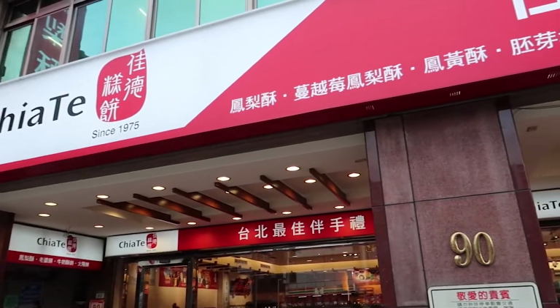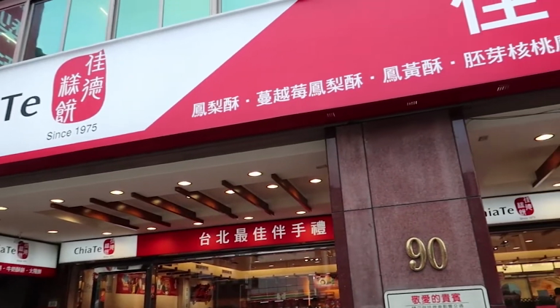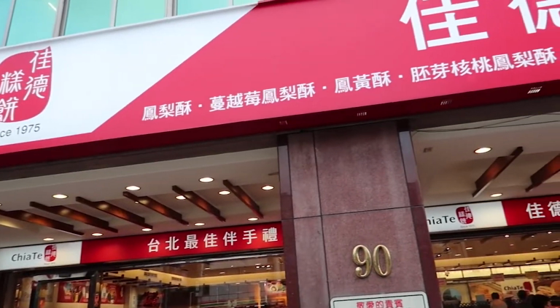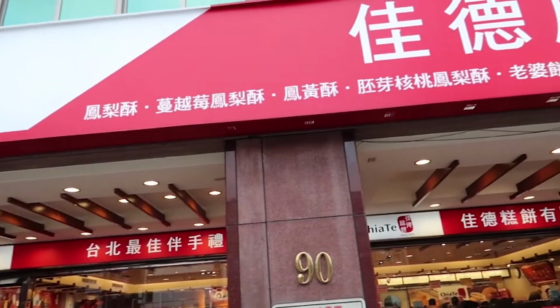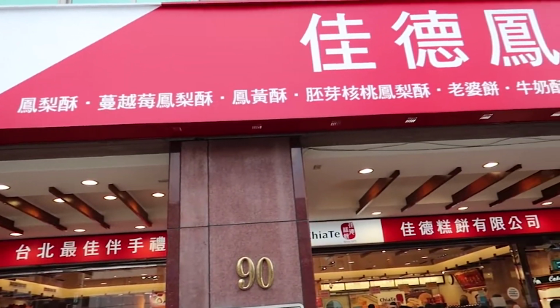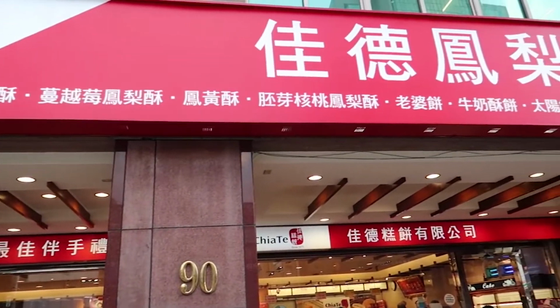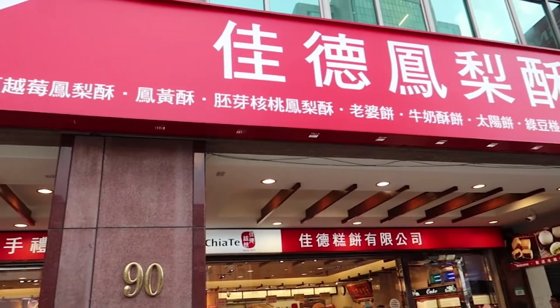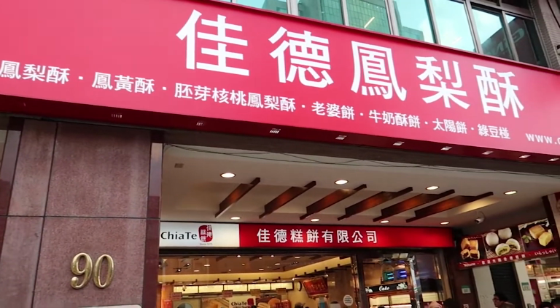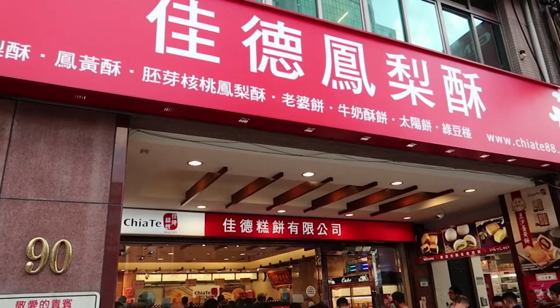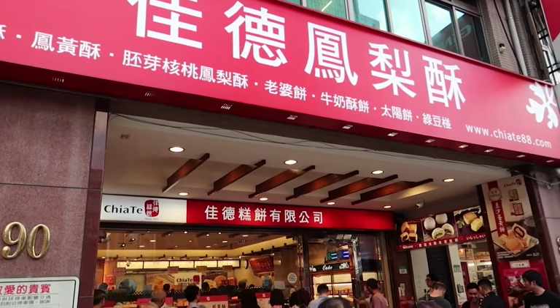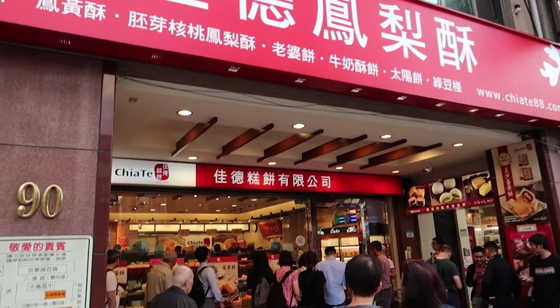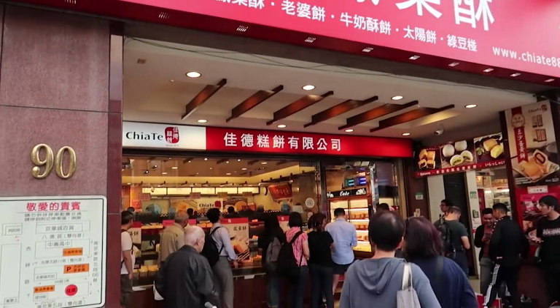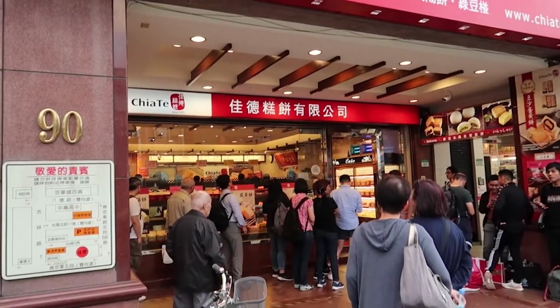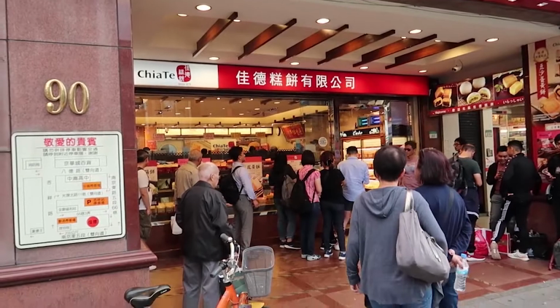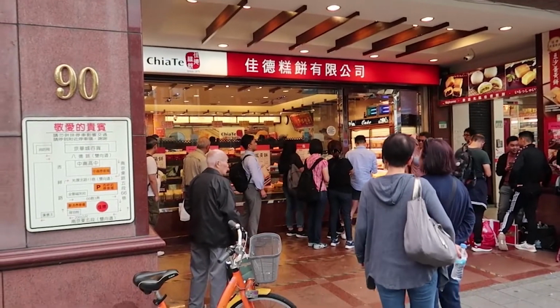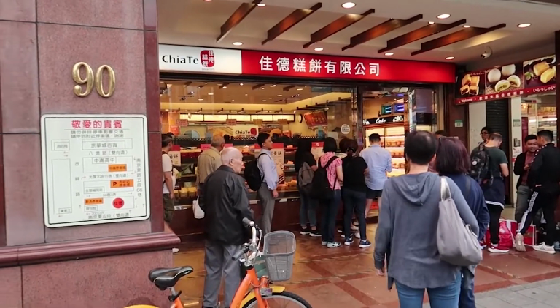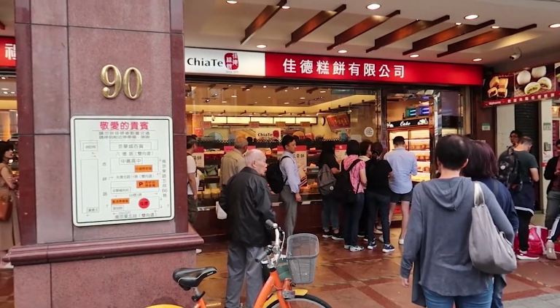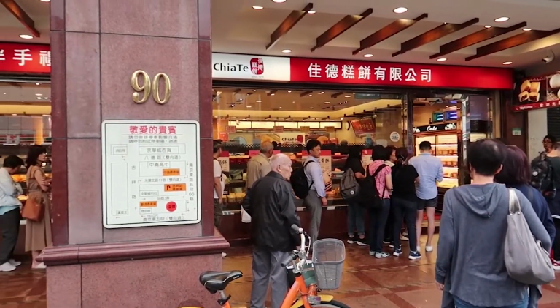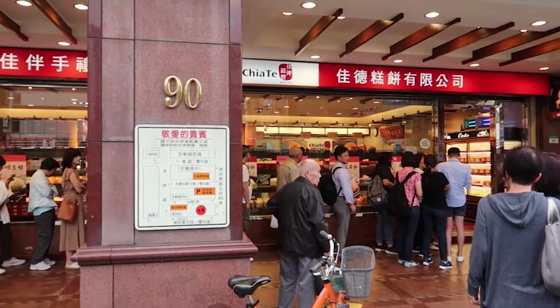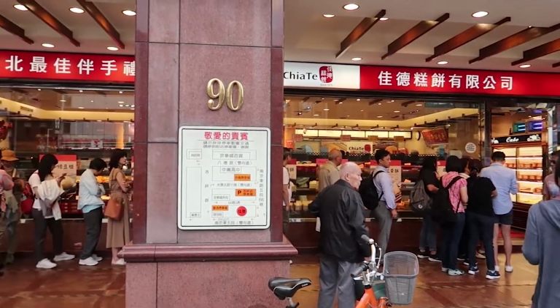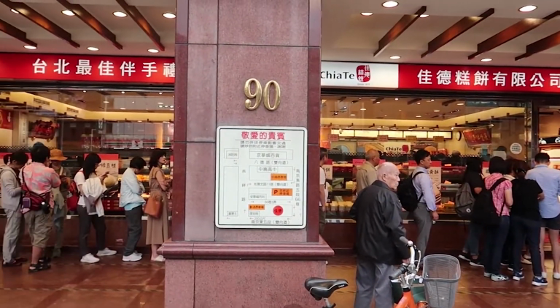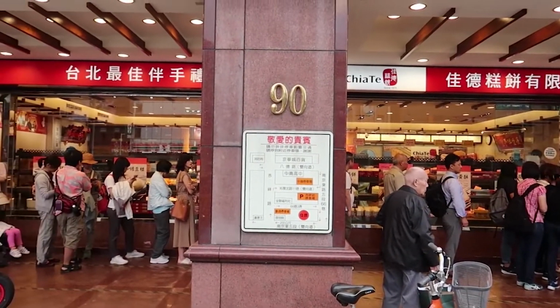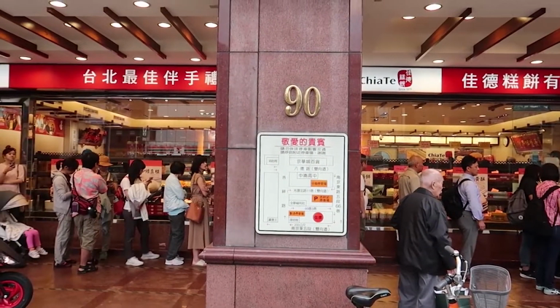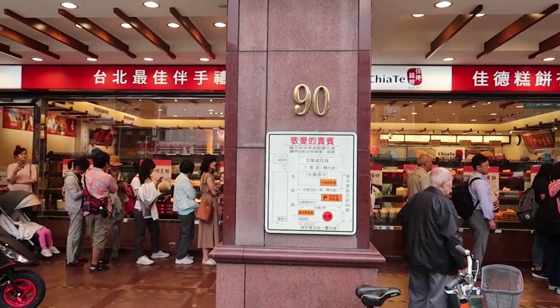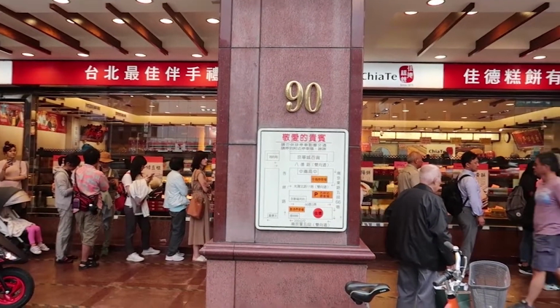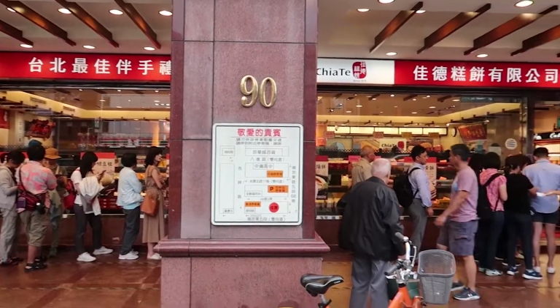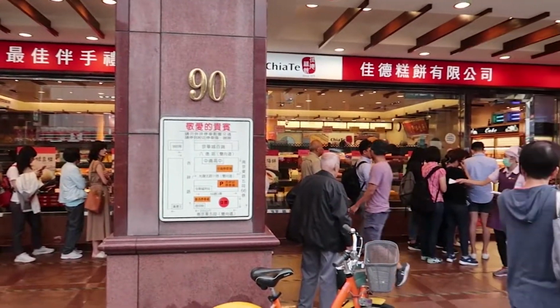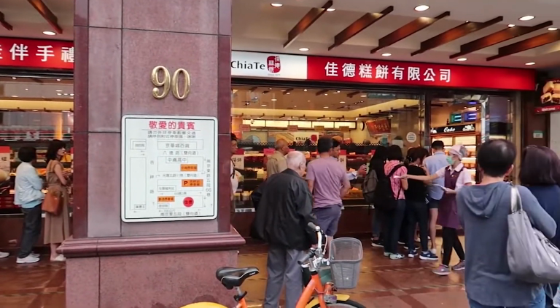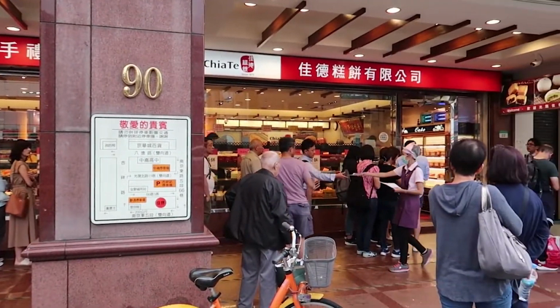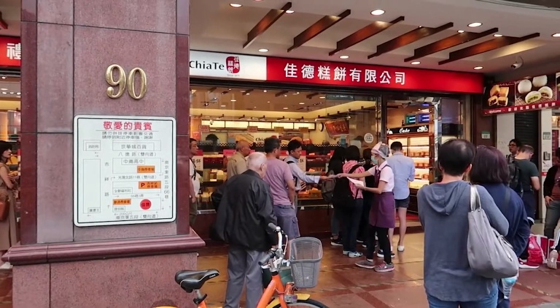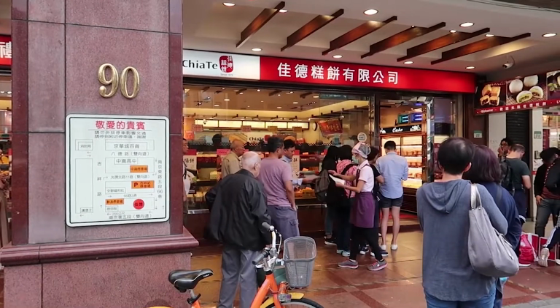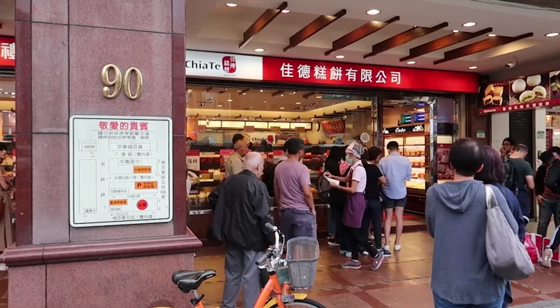So here is where we're going to get the pineapple cakes. And that is the line to get inside the store — wow.